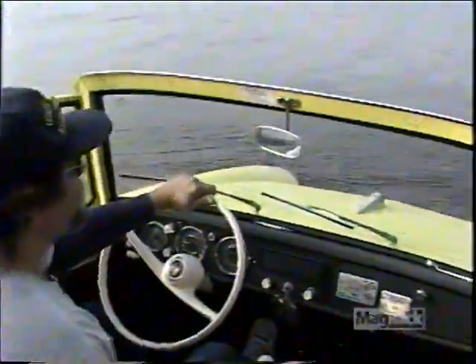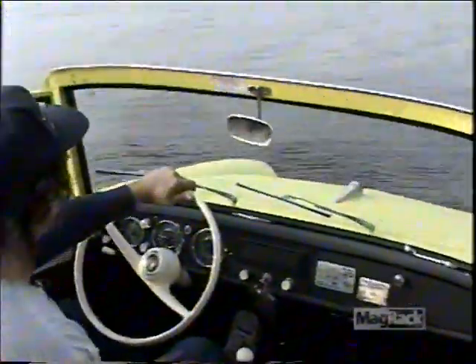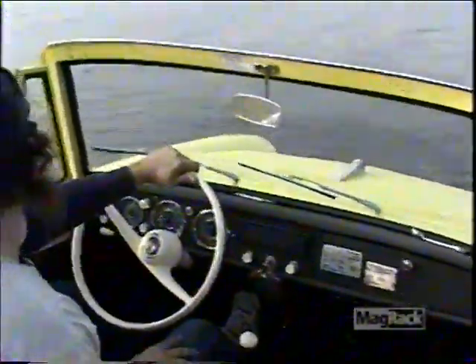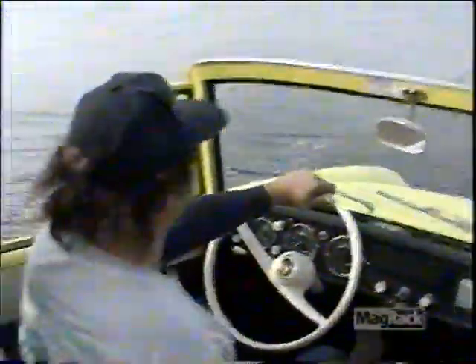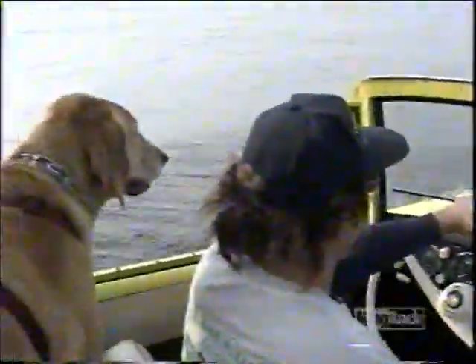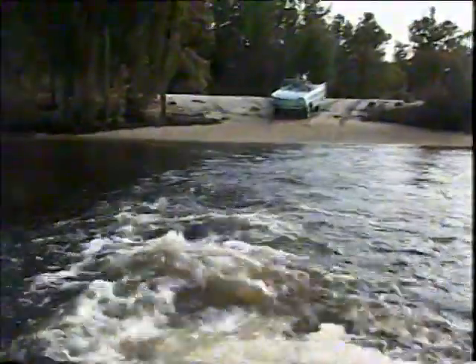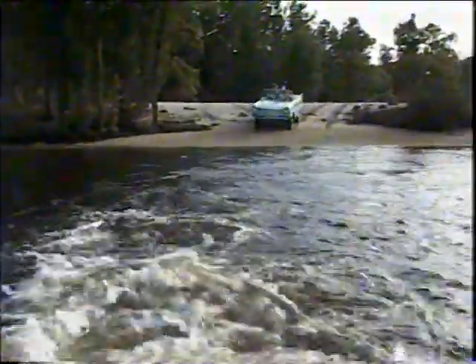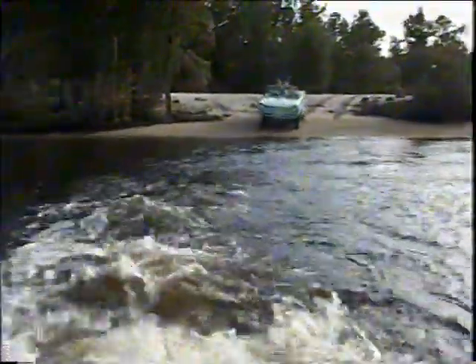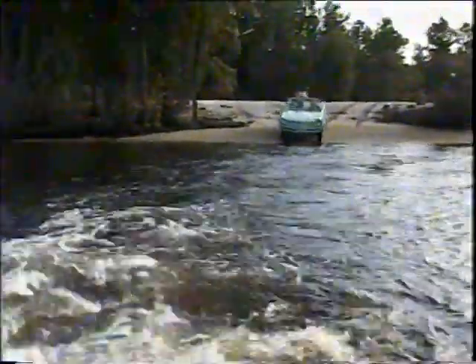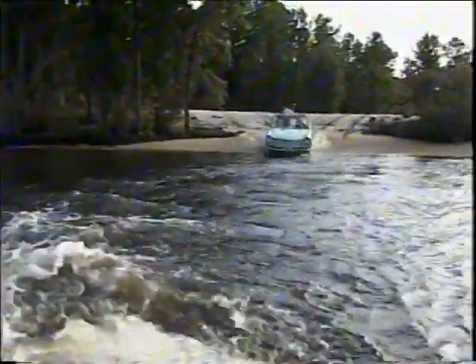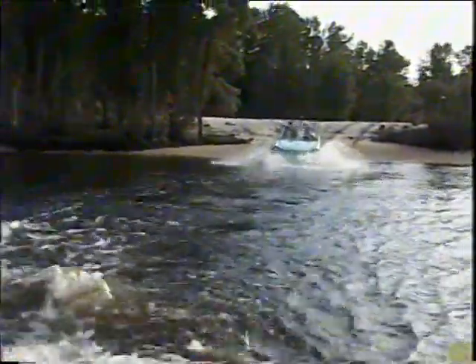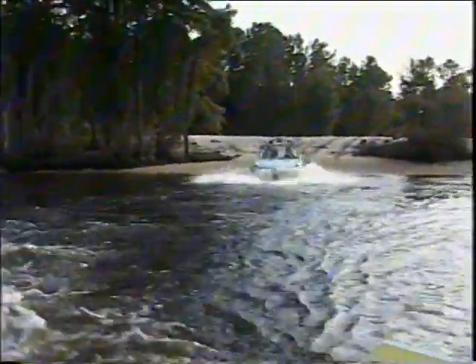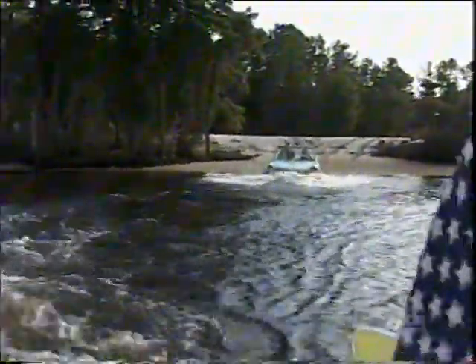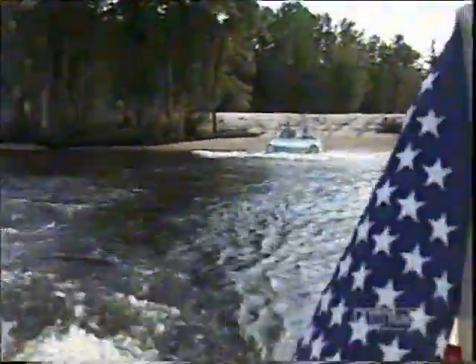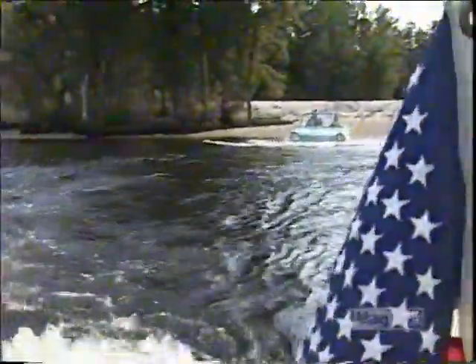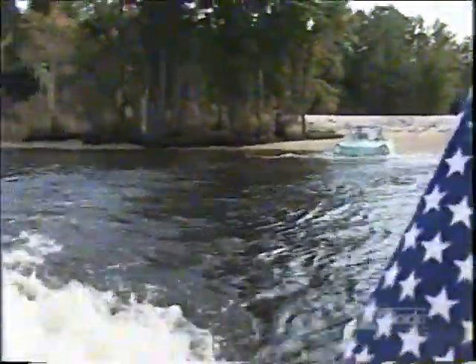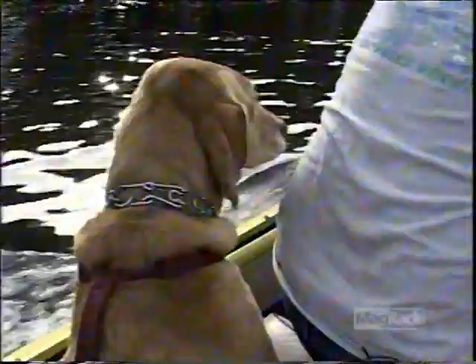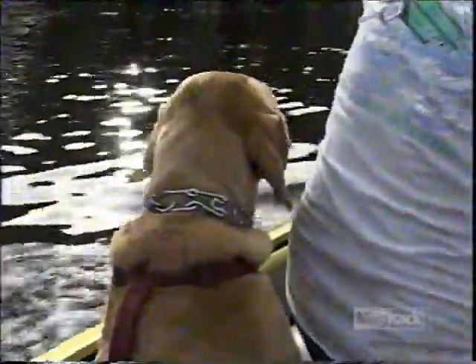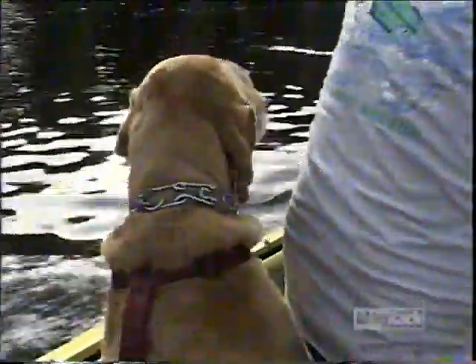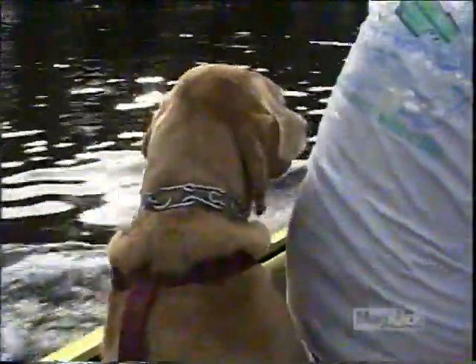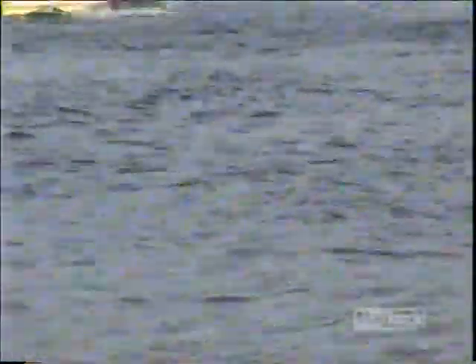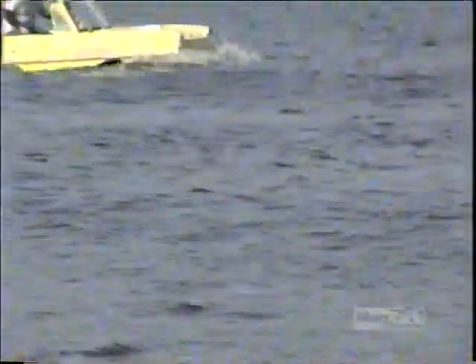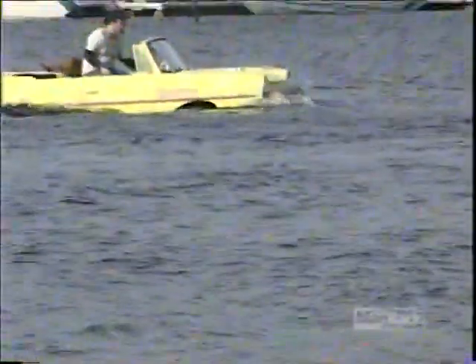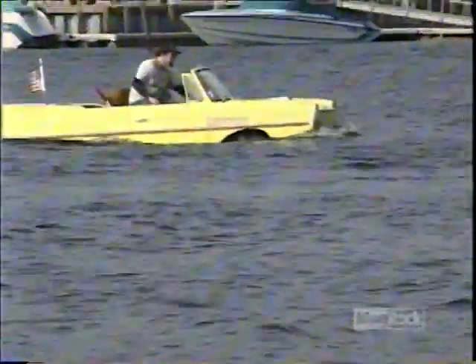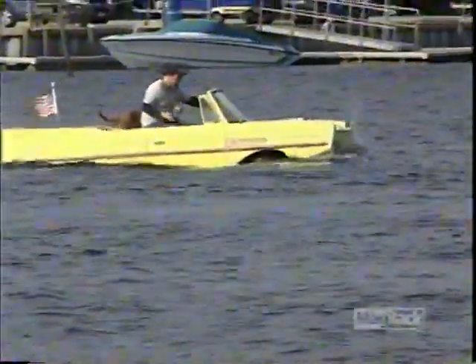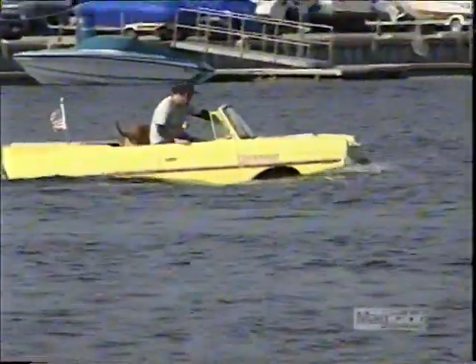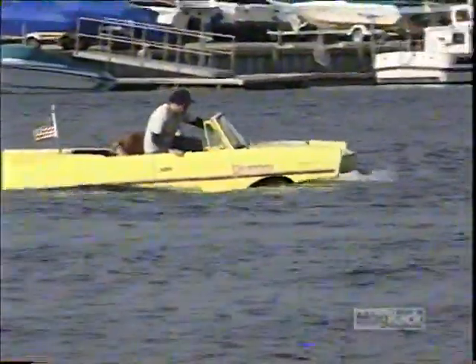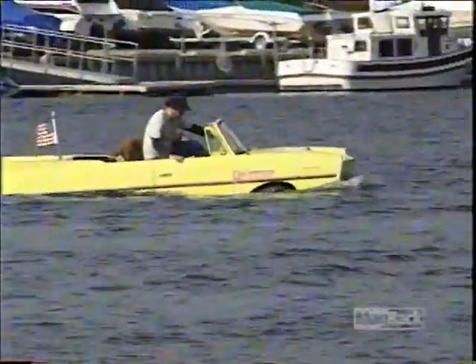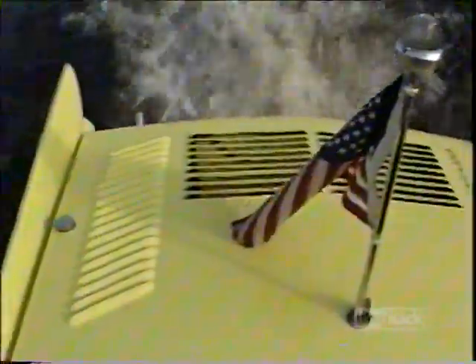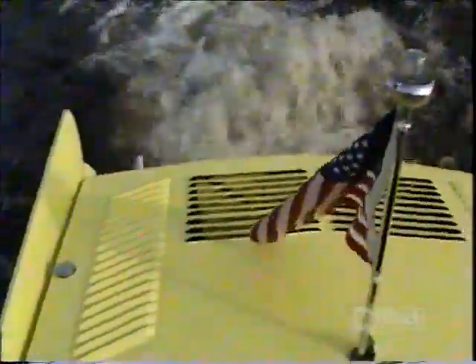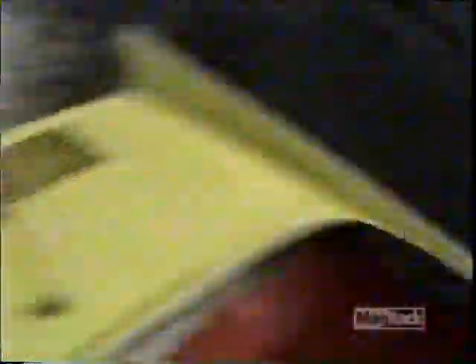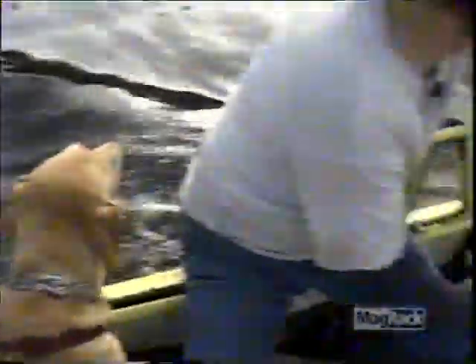And now the $64,000 question for all you land lovers: what steers the Amphicar in the water? A rudder? Nope. Differential power to the propellers? Wrong again. In the water, the Amphicar is guided by the front wheels, just like on the road.